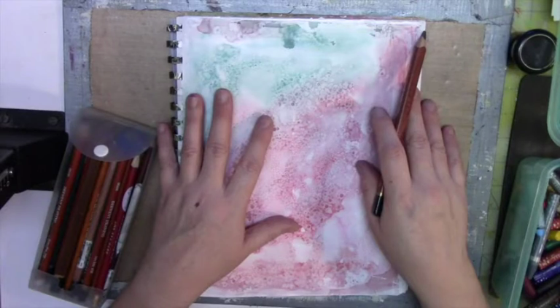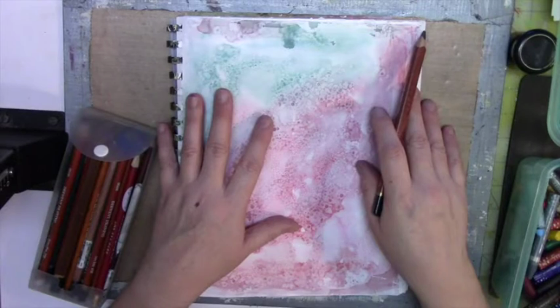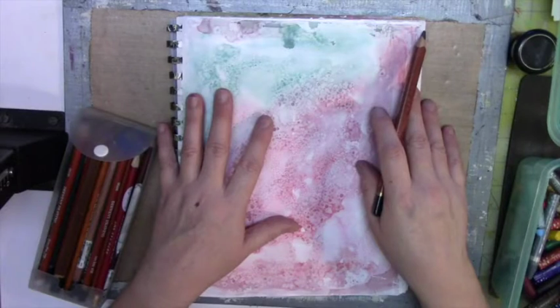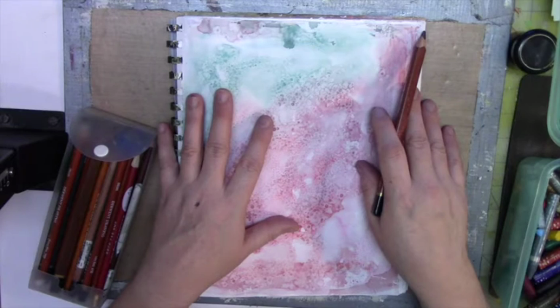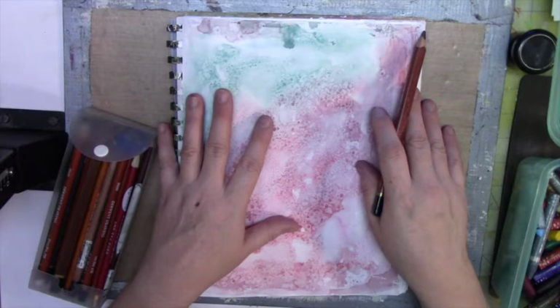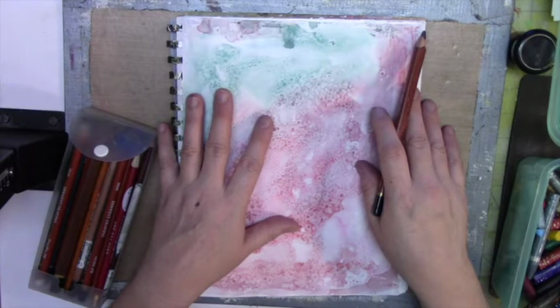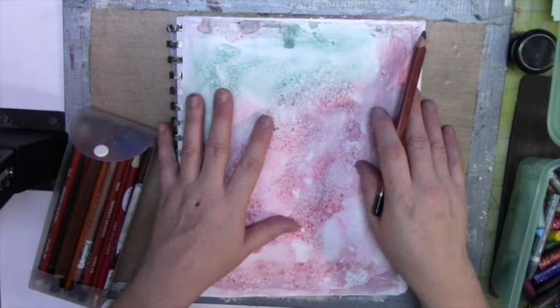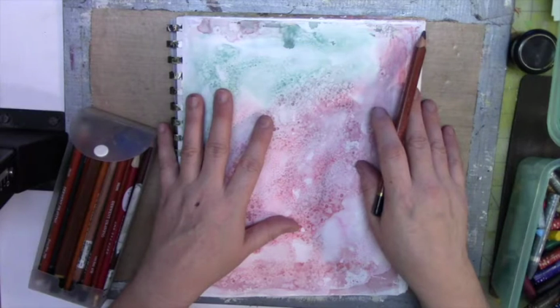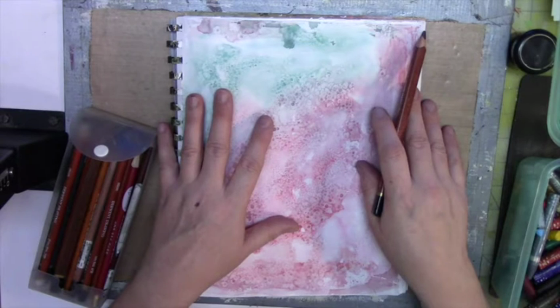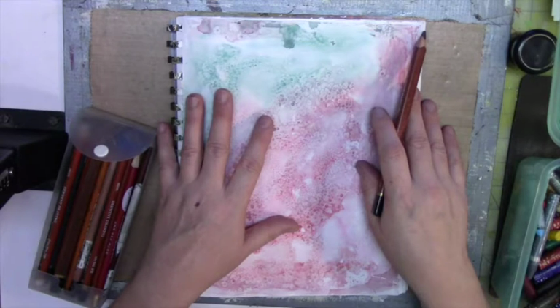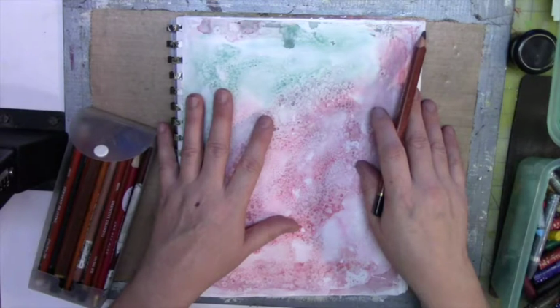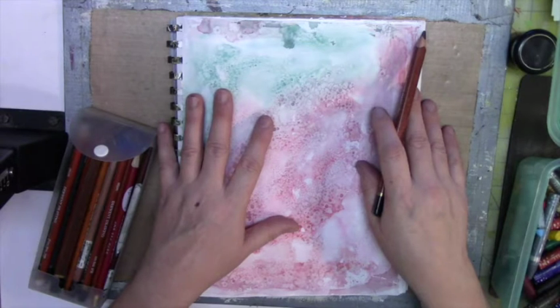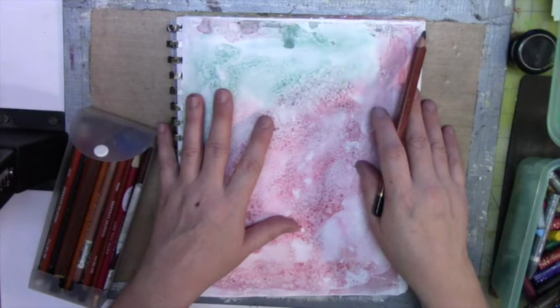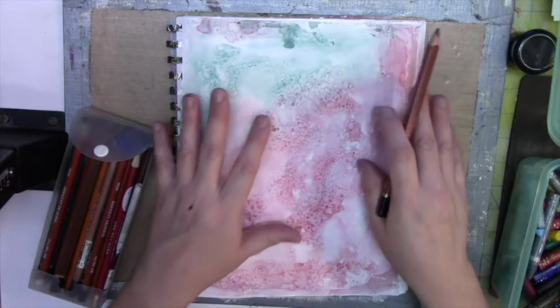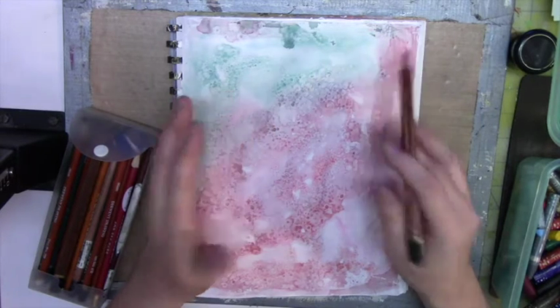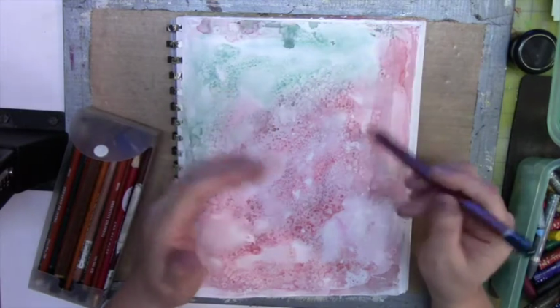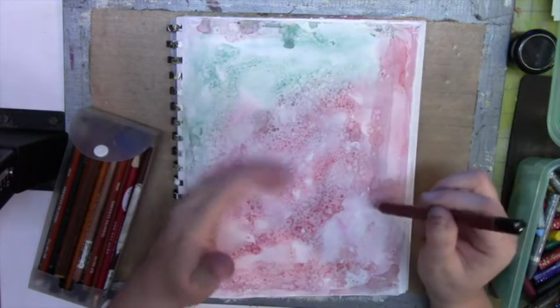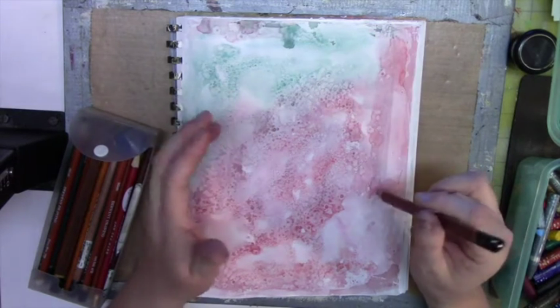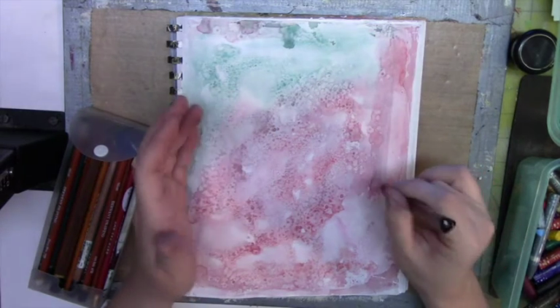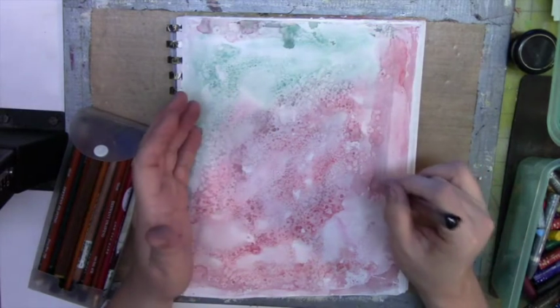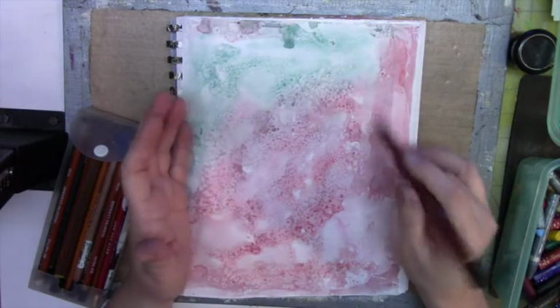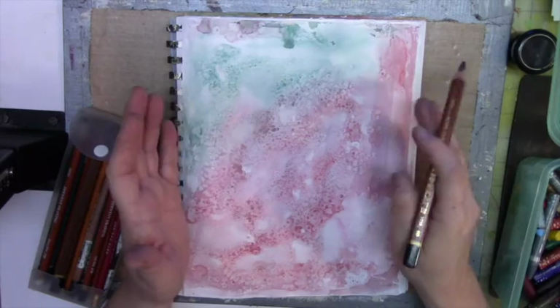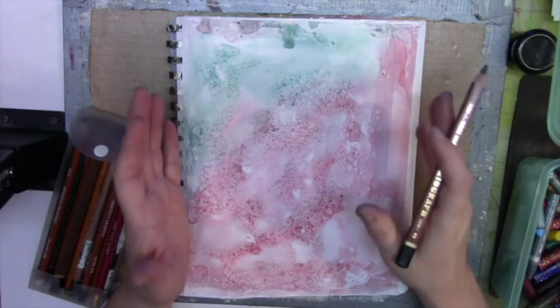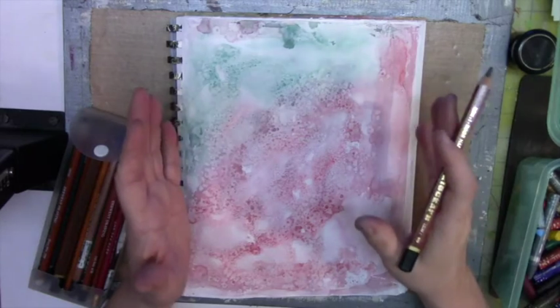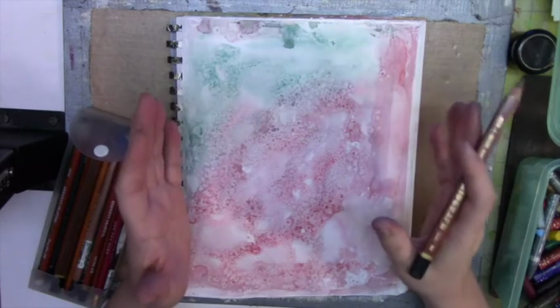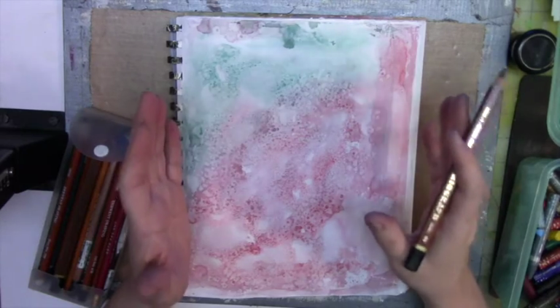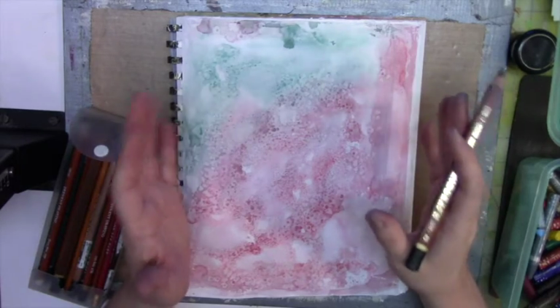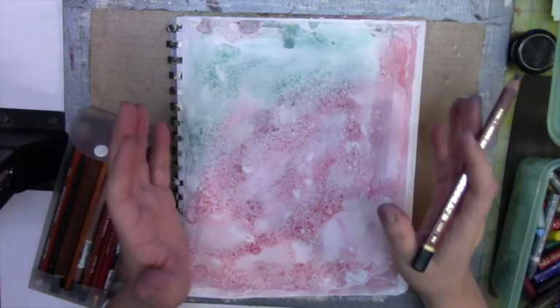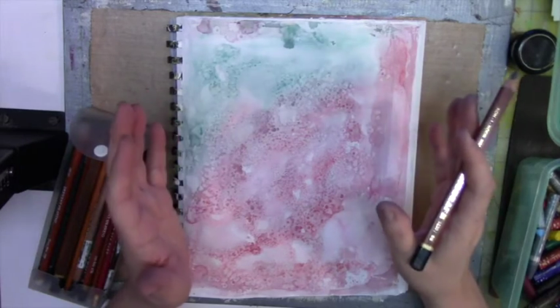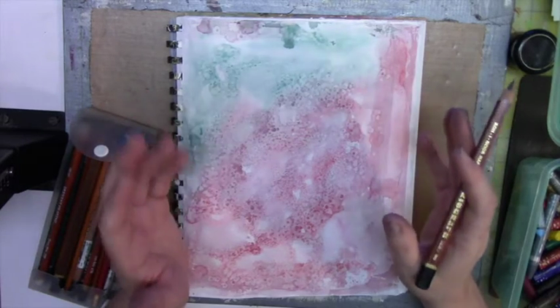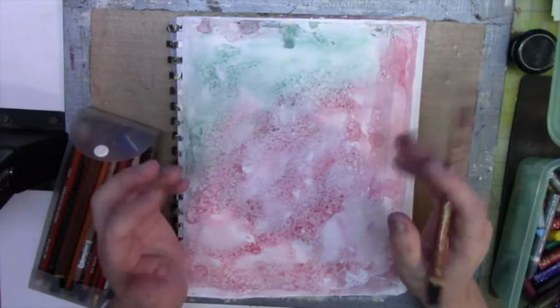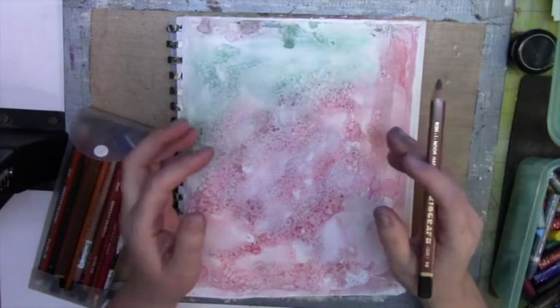Hi, this is Vi from Scrapping Mania, and today in Scrapping Therapy, I am going to create an image on this background that I already did with watercolor and some salt.